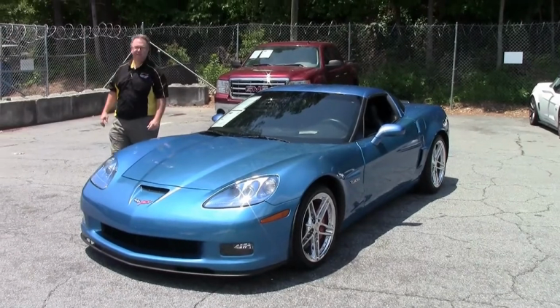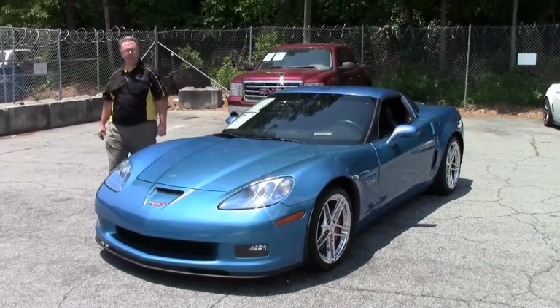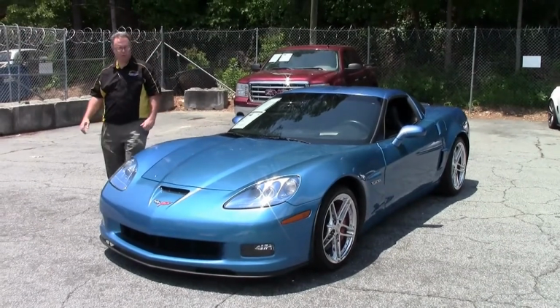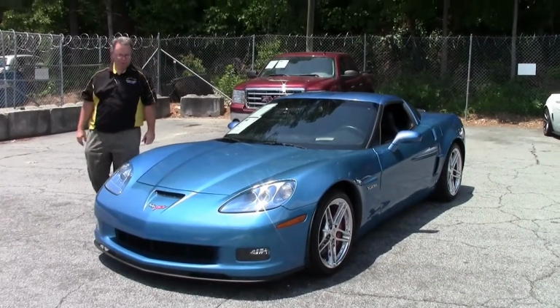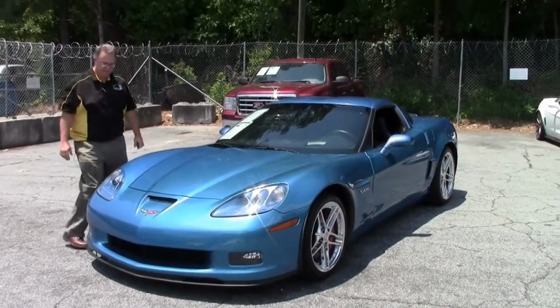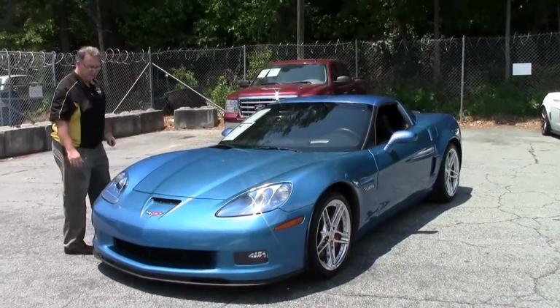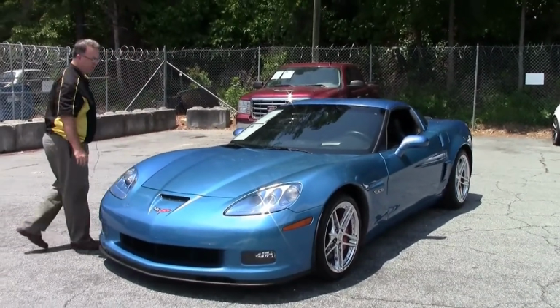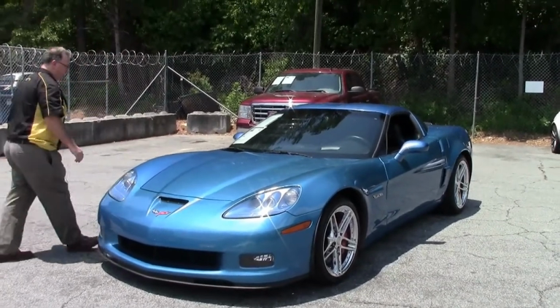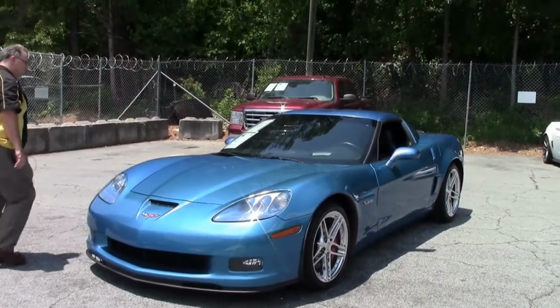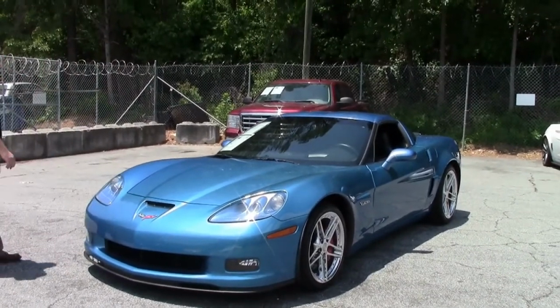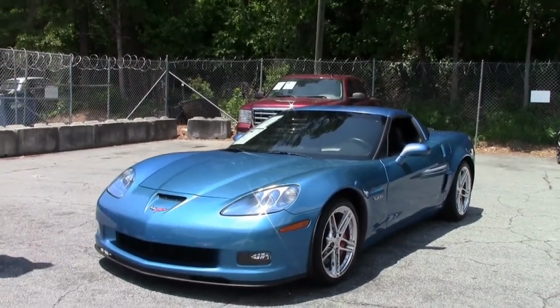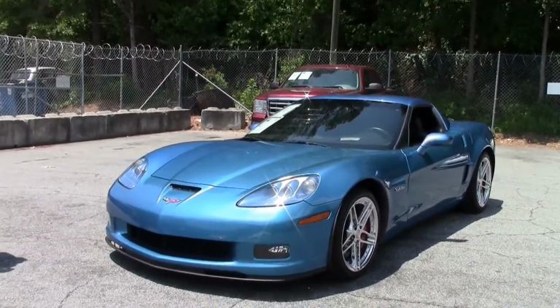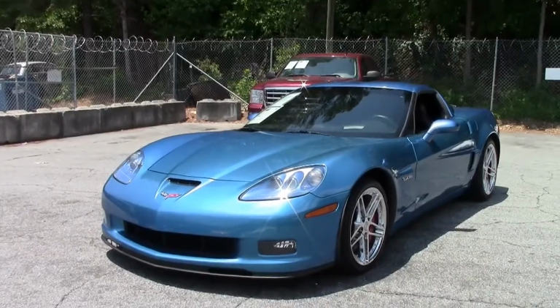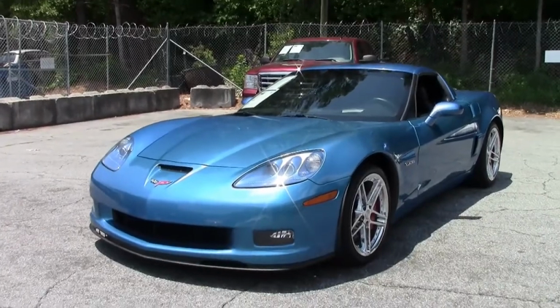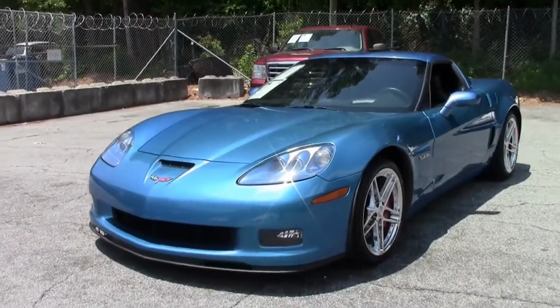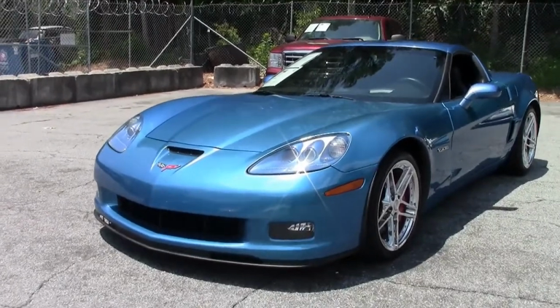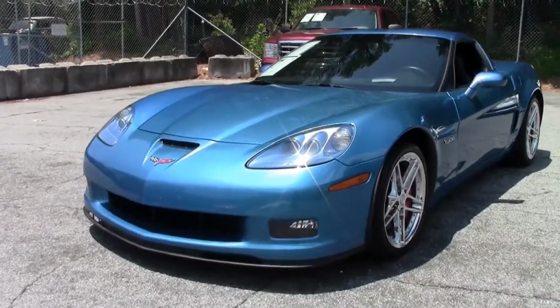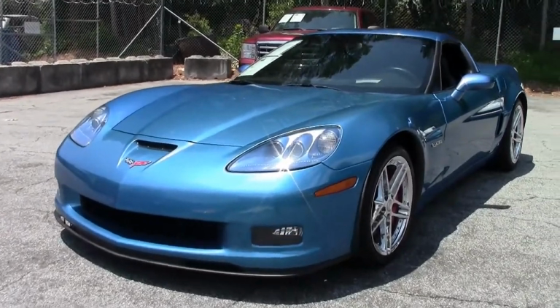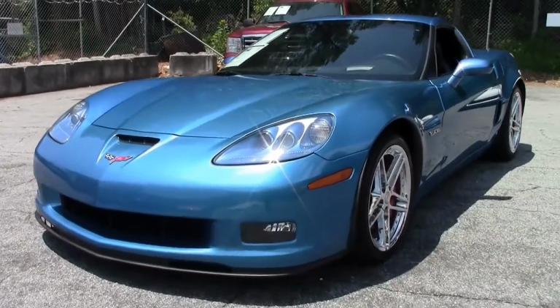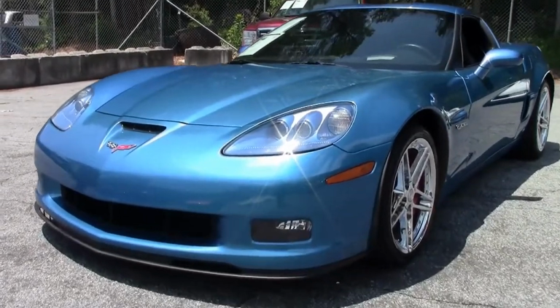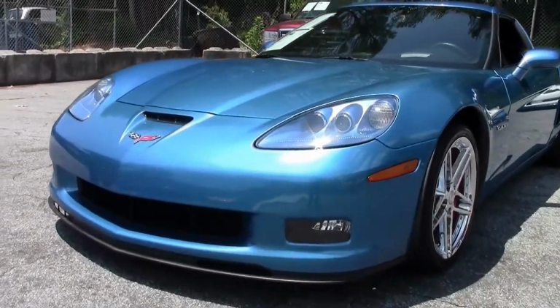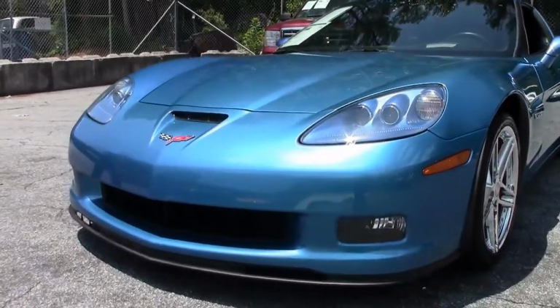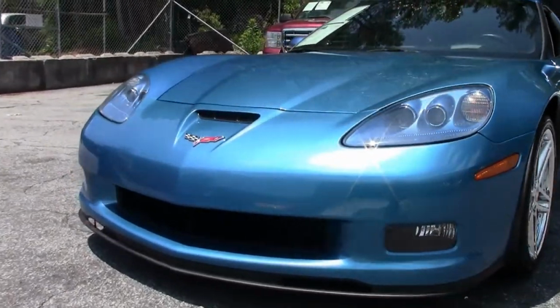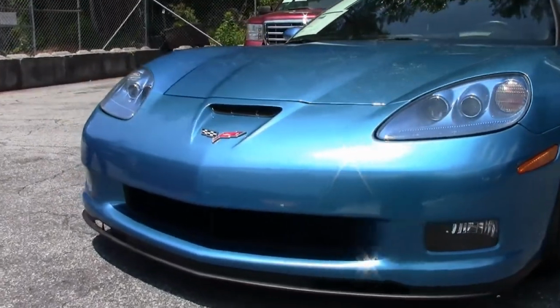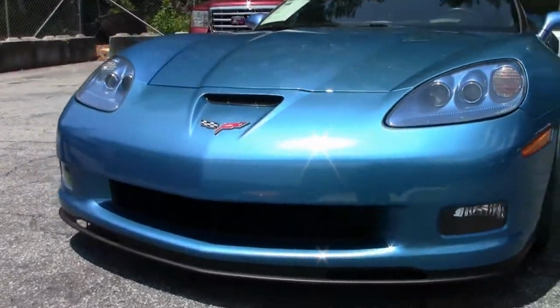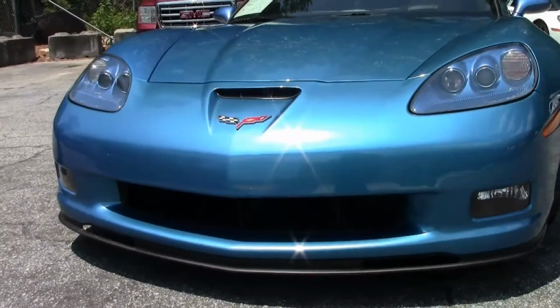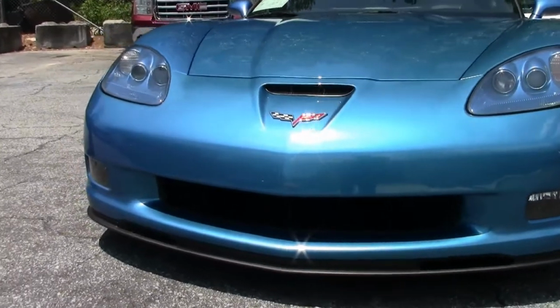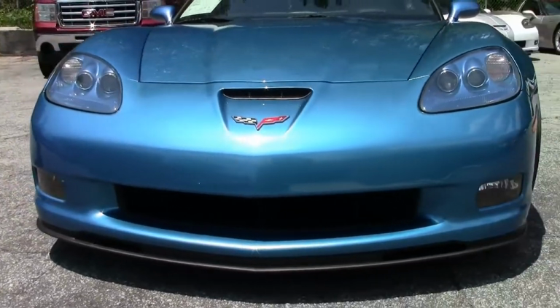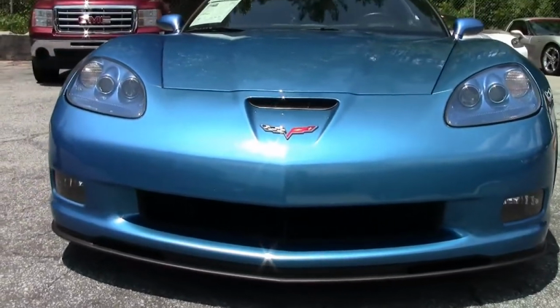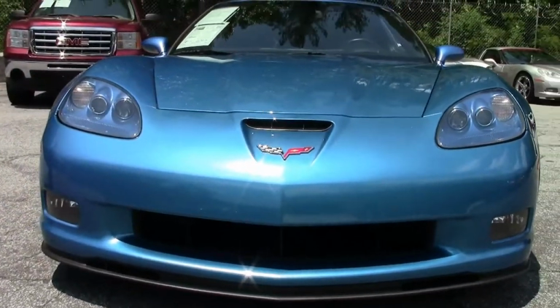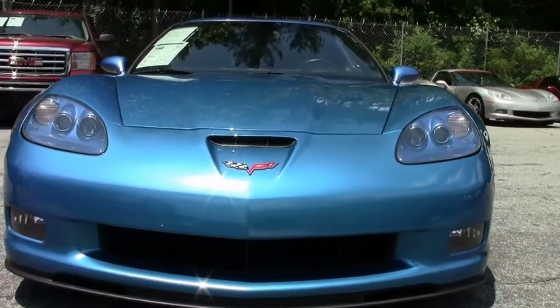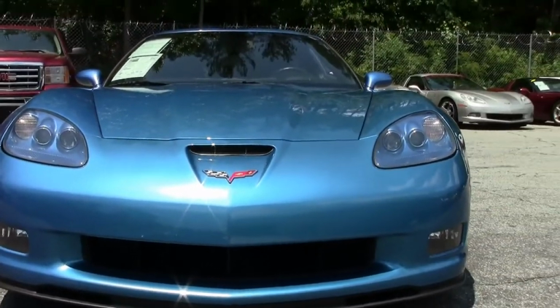2008 Jetstream Blue Z06. This is a rare color for this car. This car only has 26,000 miles on it. It does have some upgrades that have been done to it — we'll go over those in just a moment.